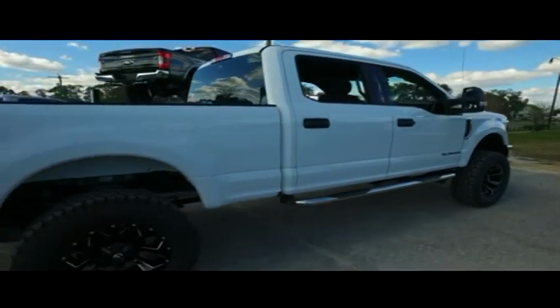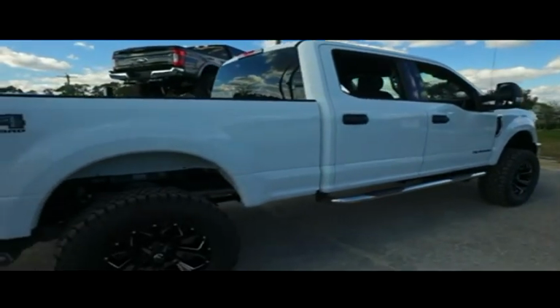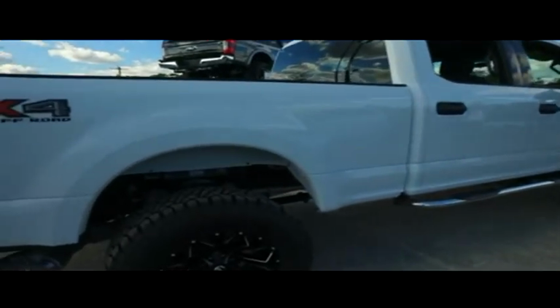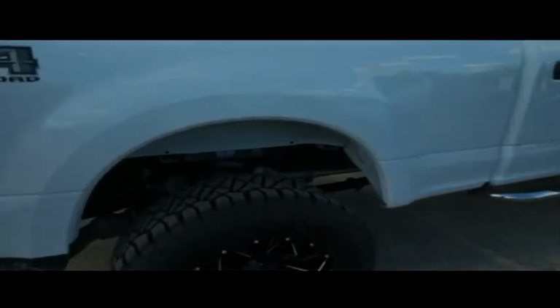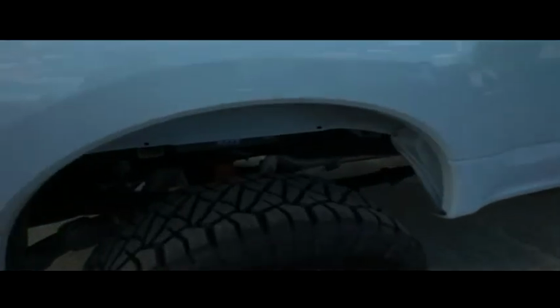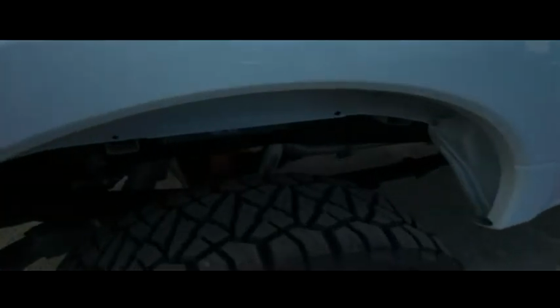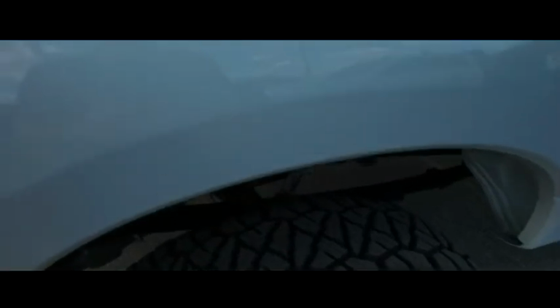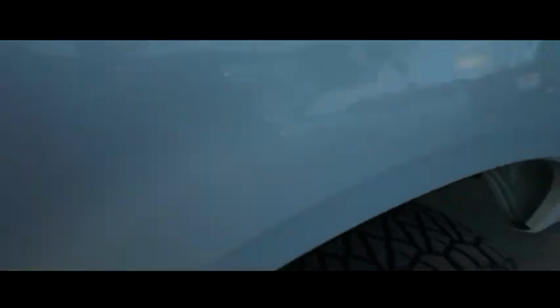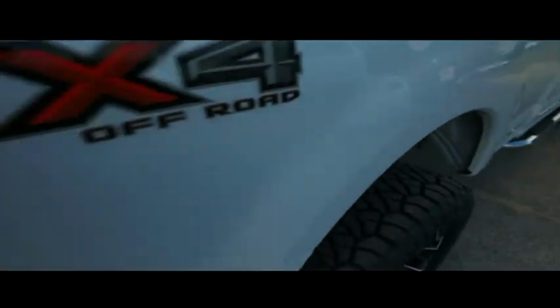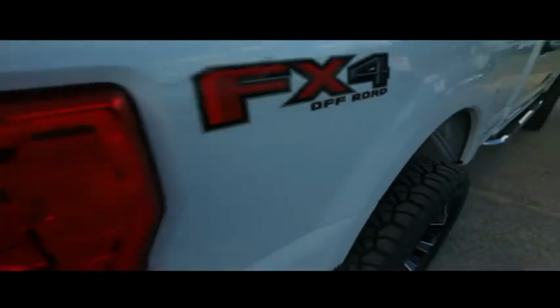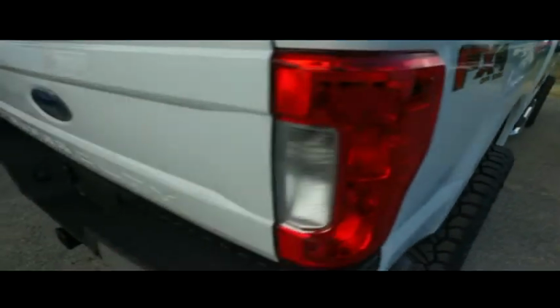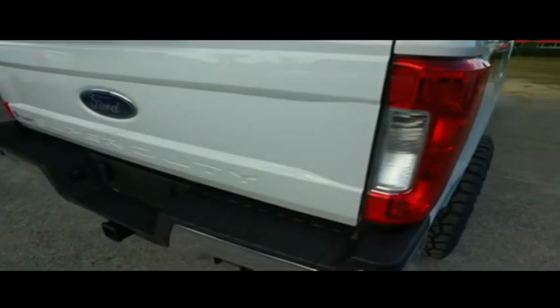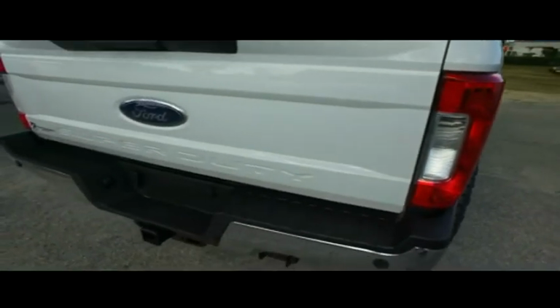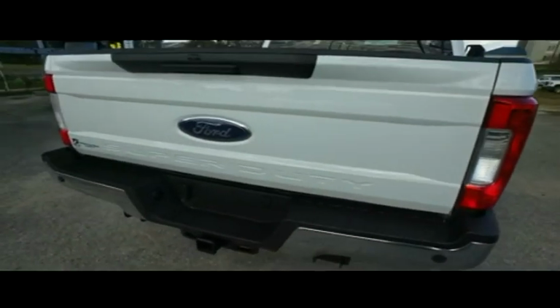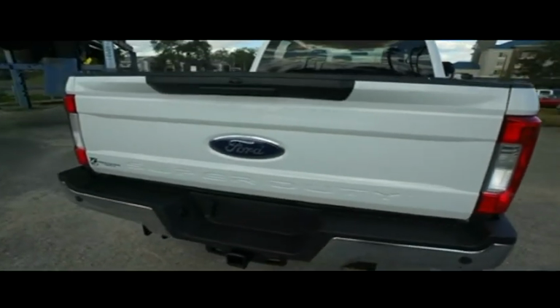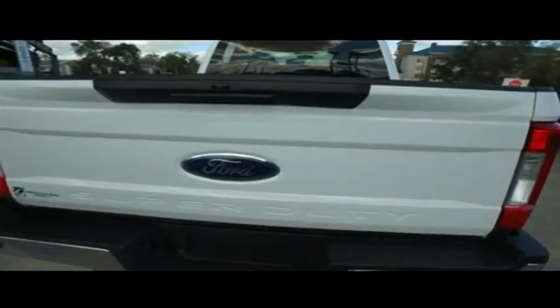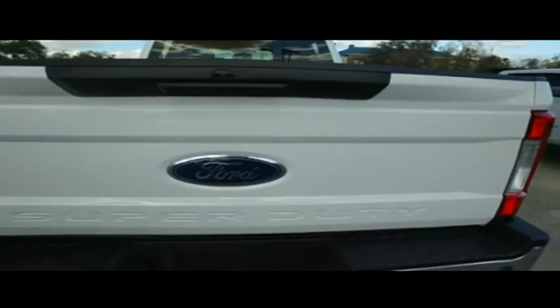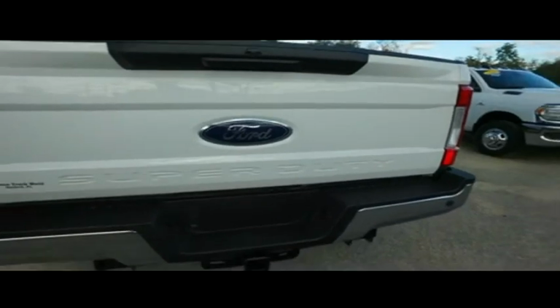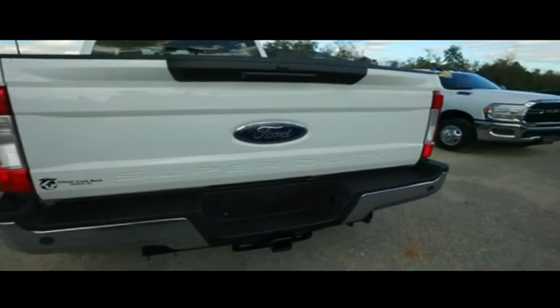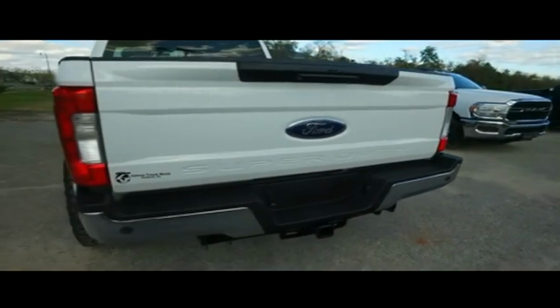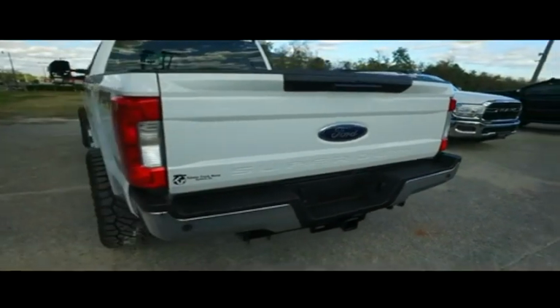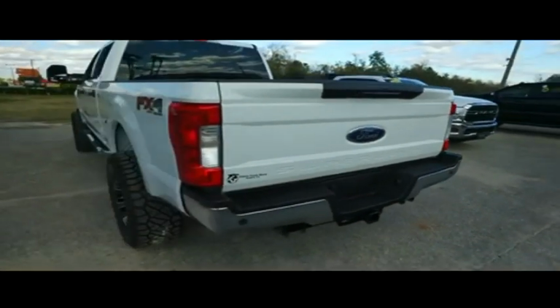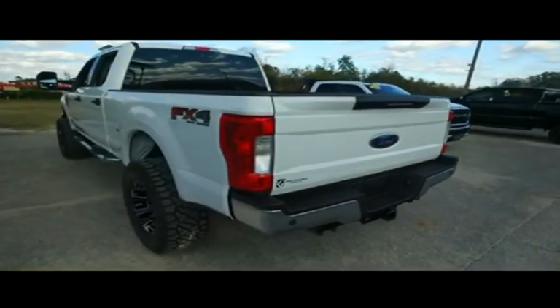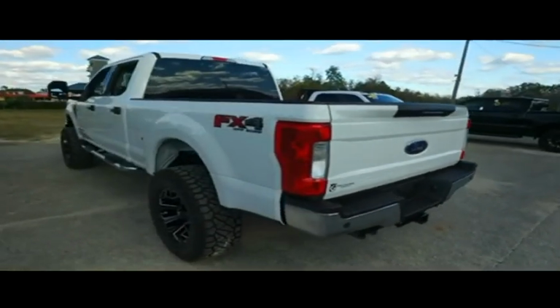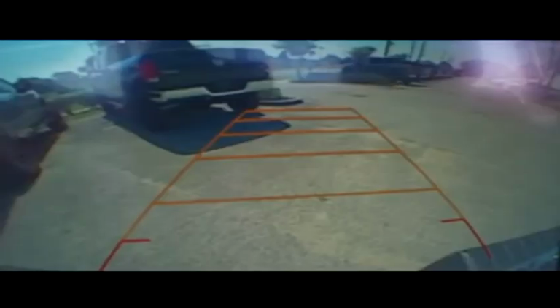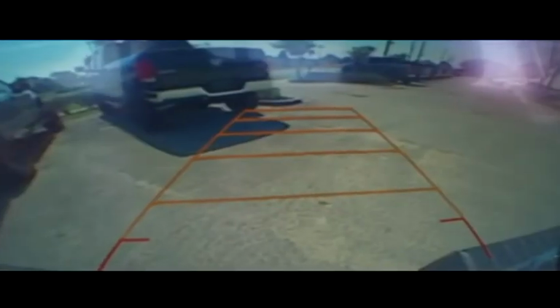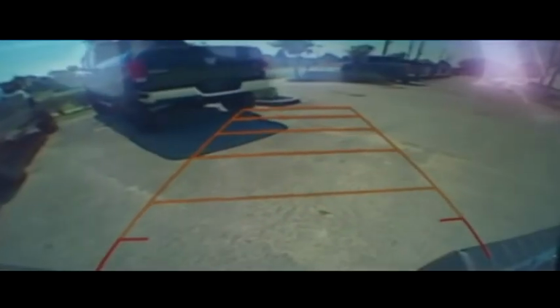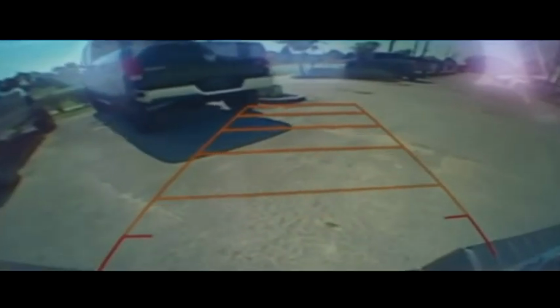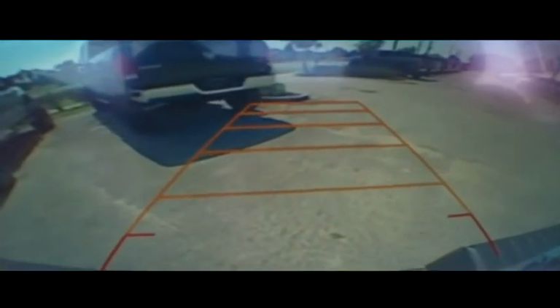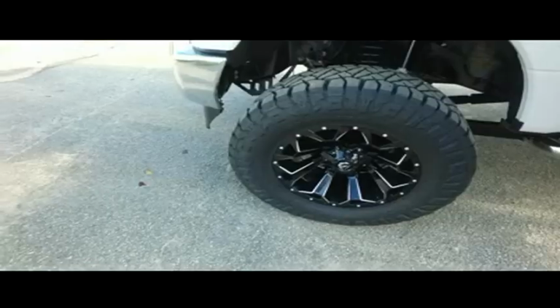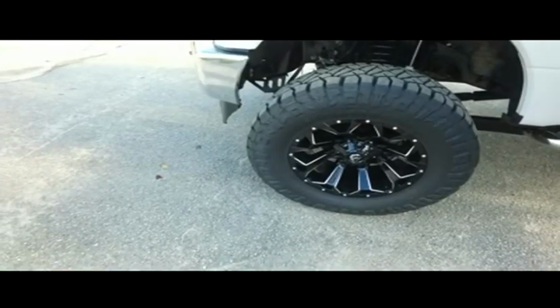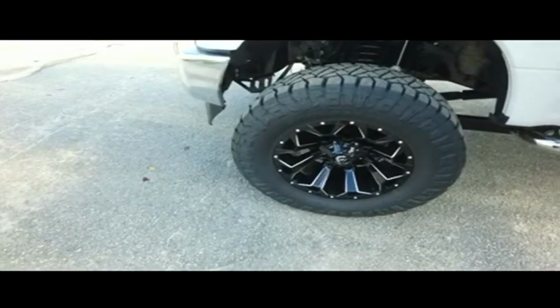Beautiful Nerf bar. Guys, this thing is absolutely gorgeous inside and out. We've got backup sensors, backup camera, and a beautiful tow package. Do not wait, do not hesitate, do not procrastinate — this beautiful monster will not last long.